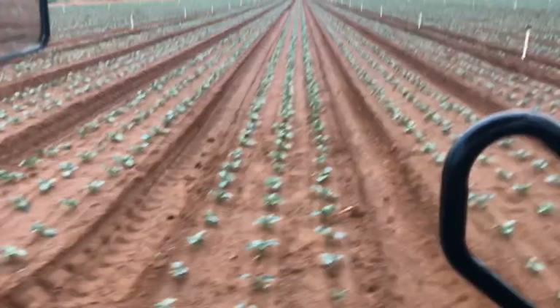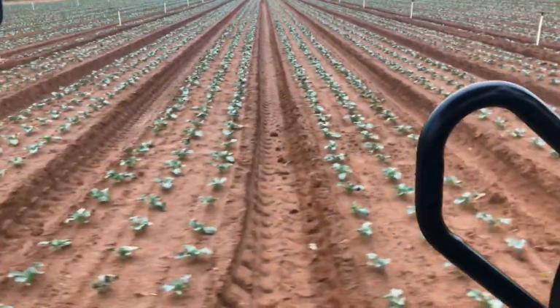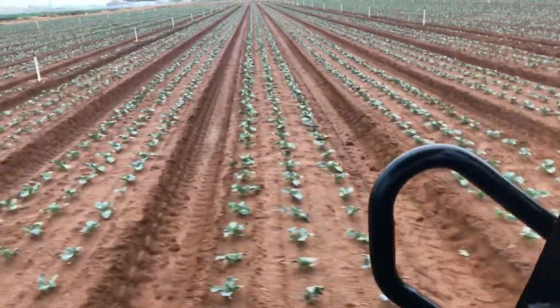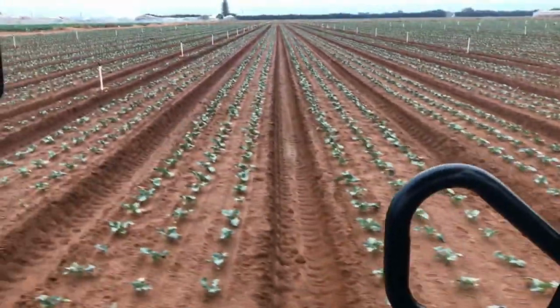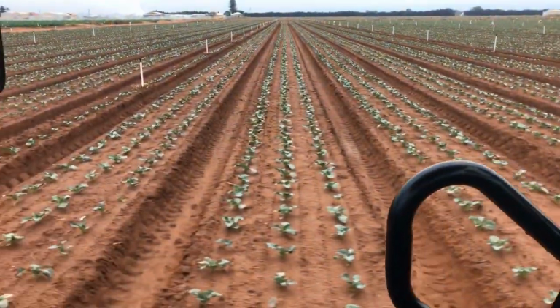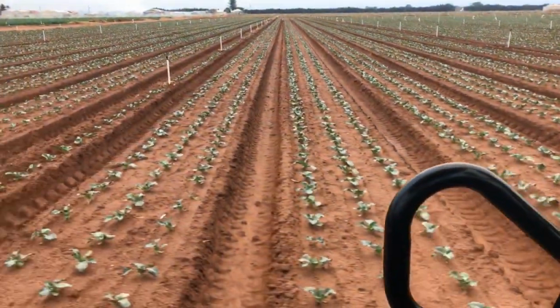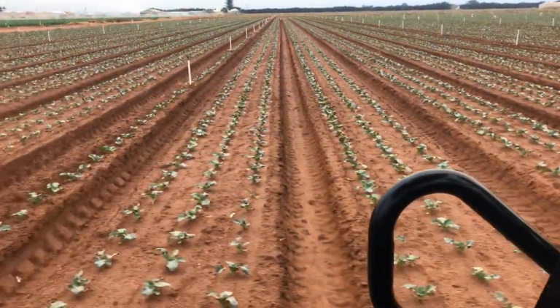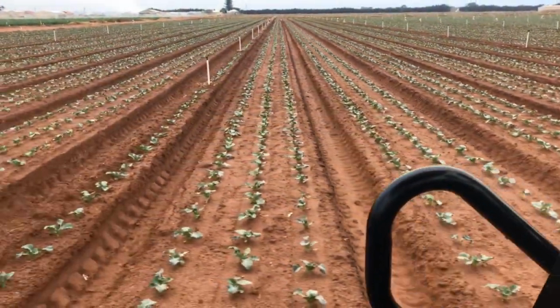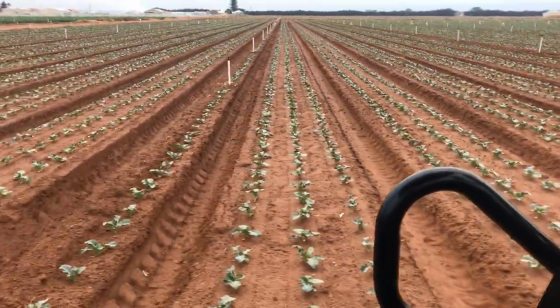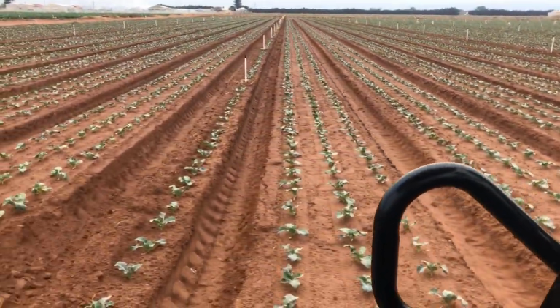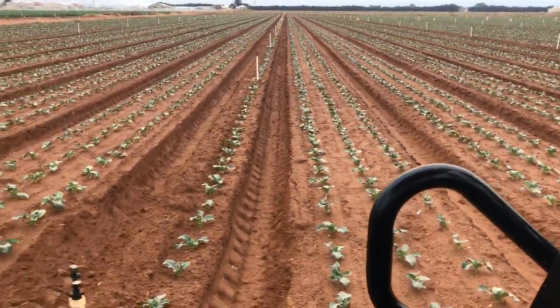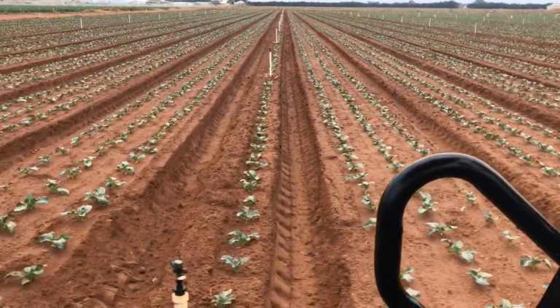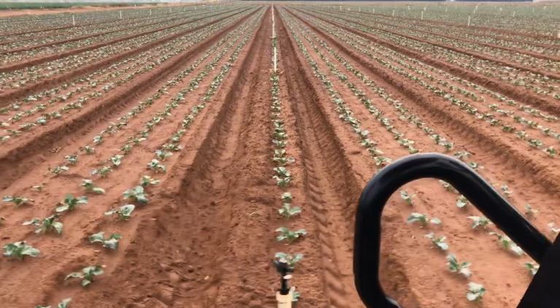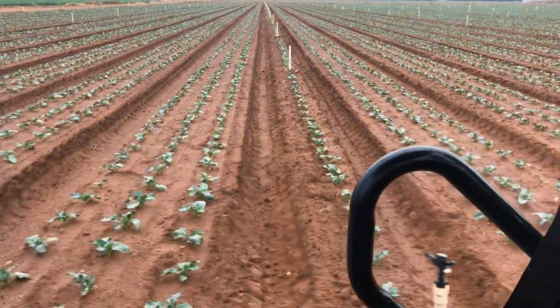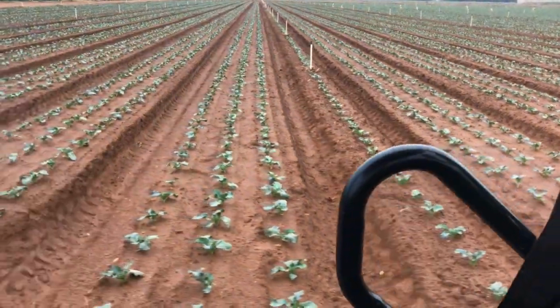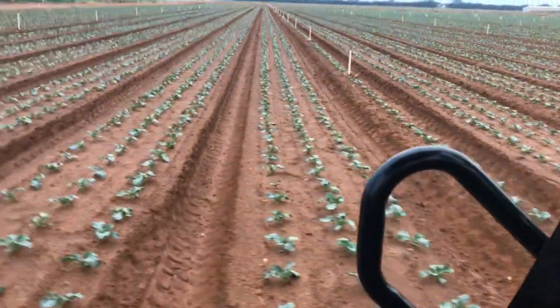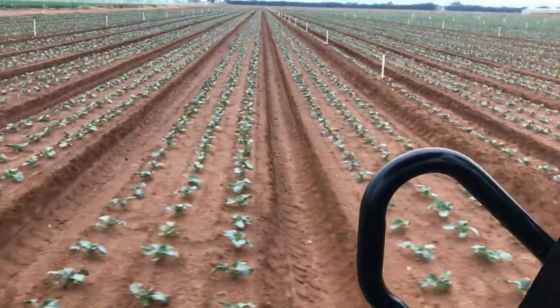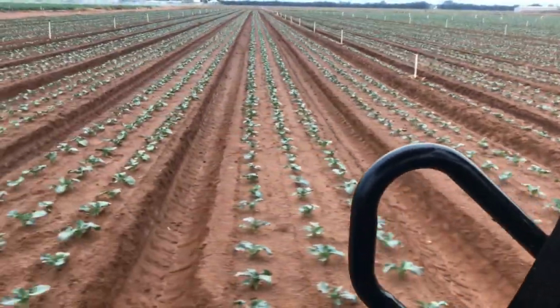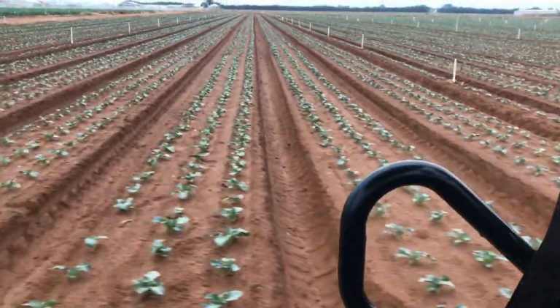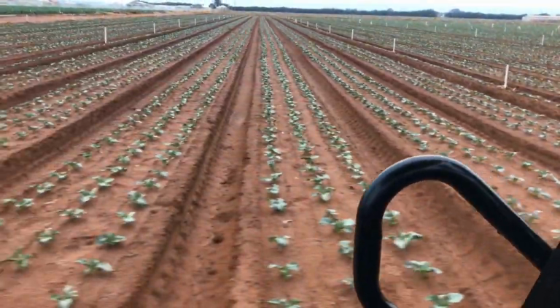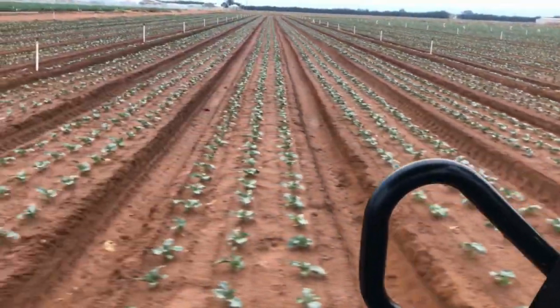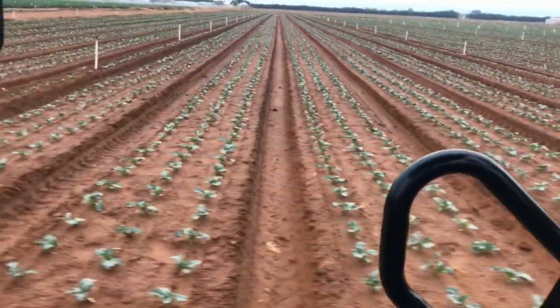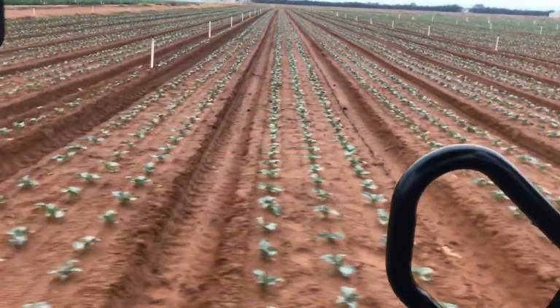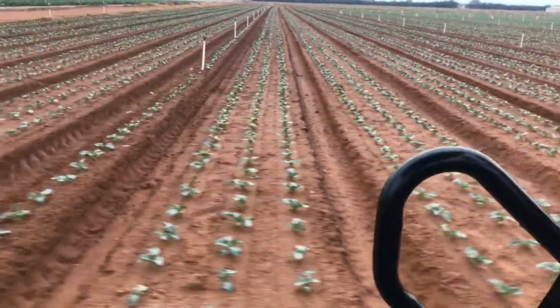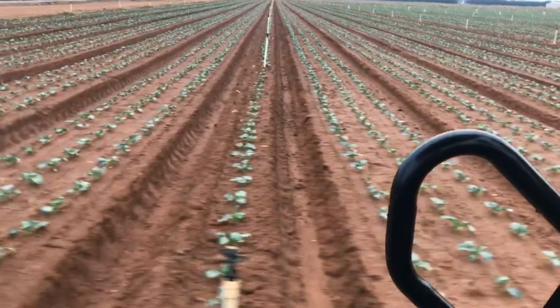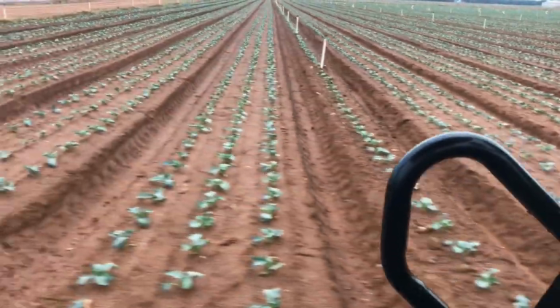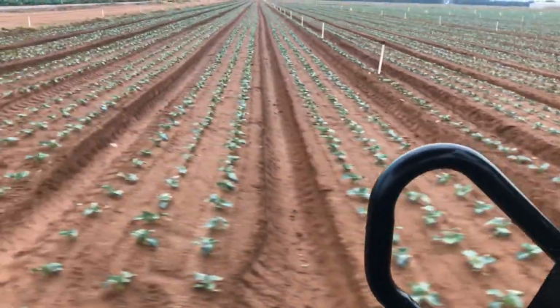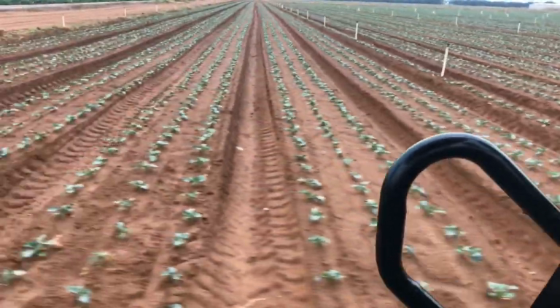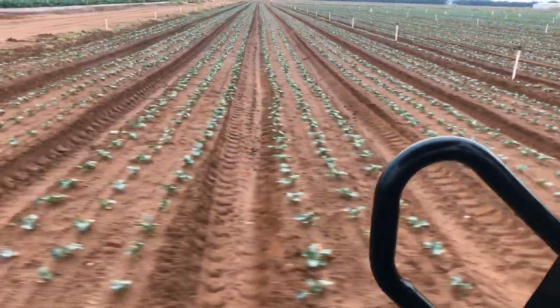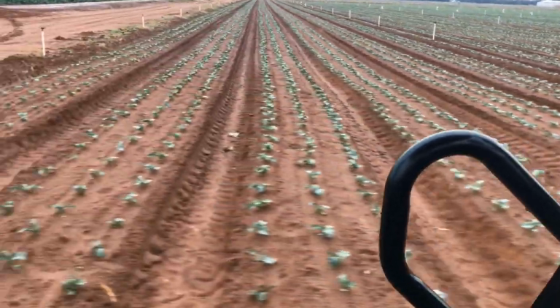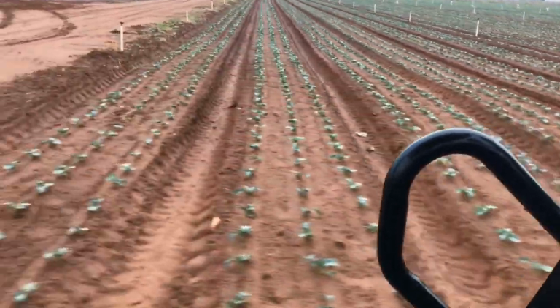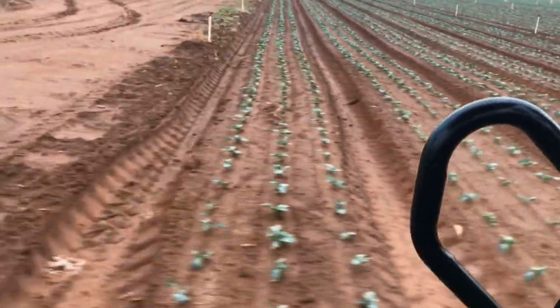You can see this property here — it's about two weeks old since it's been transplanted. Being springtime now, they grow very fast. We've been 10 weeks from transplanted to be harvested.